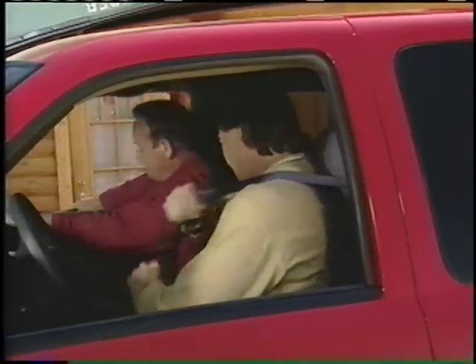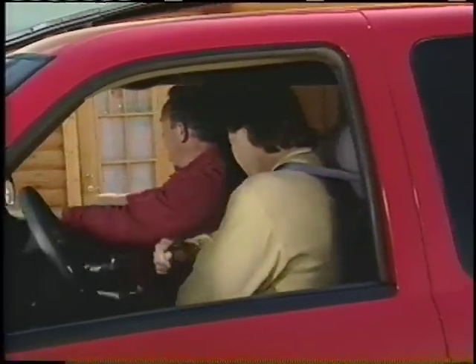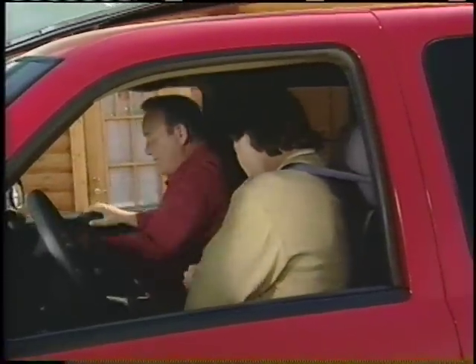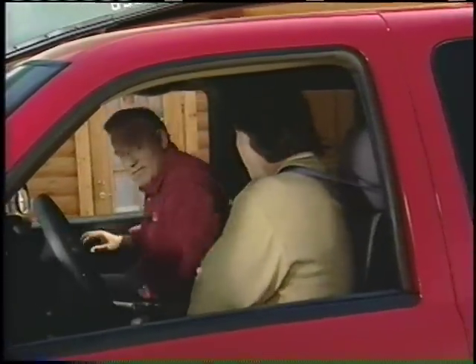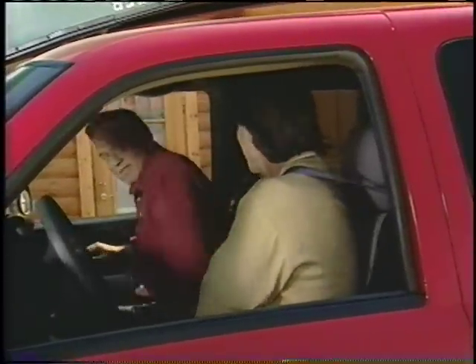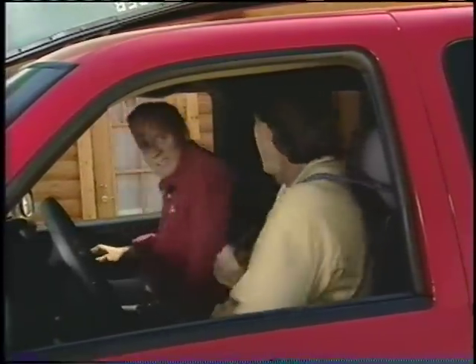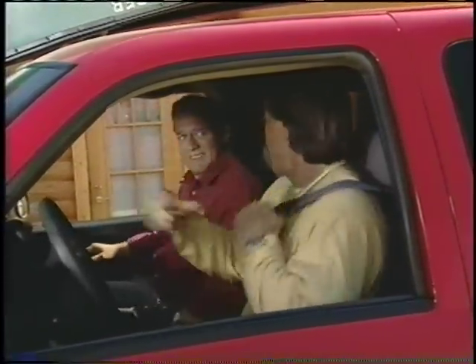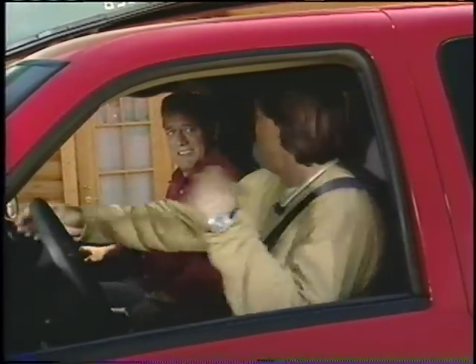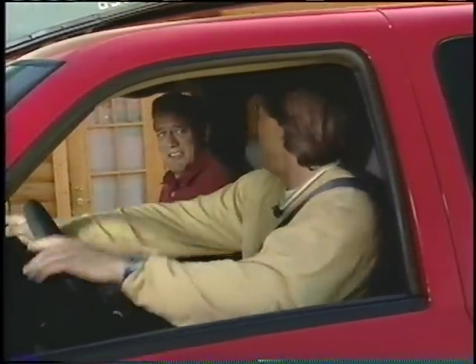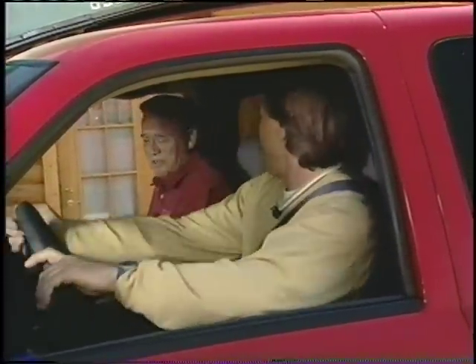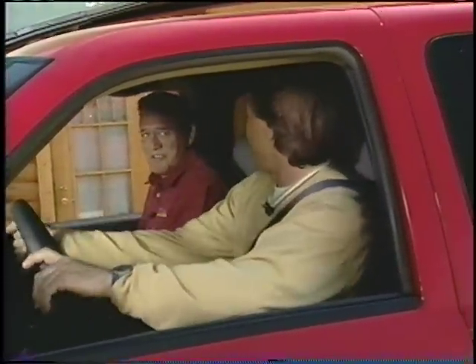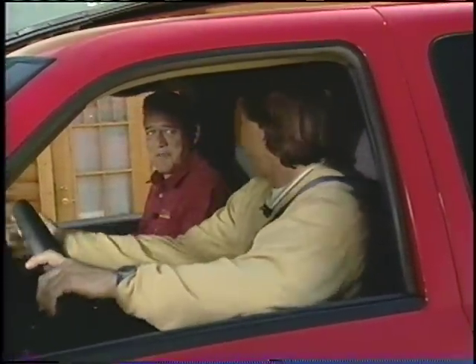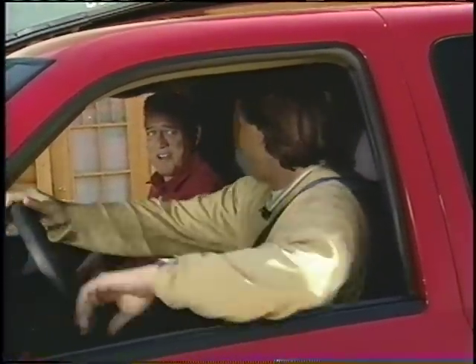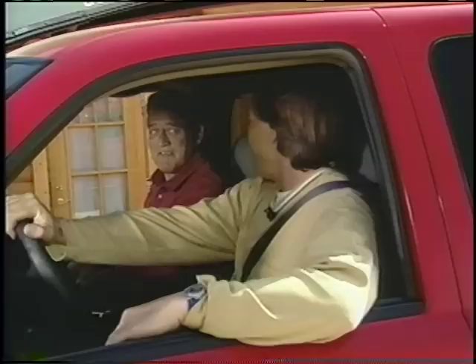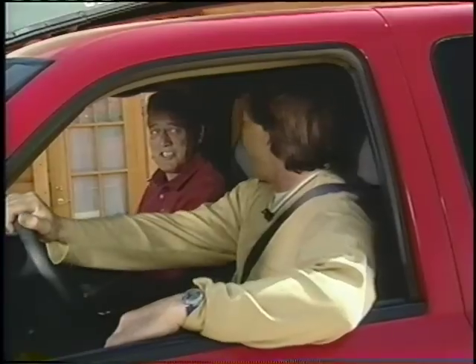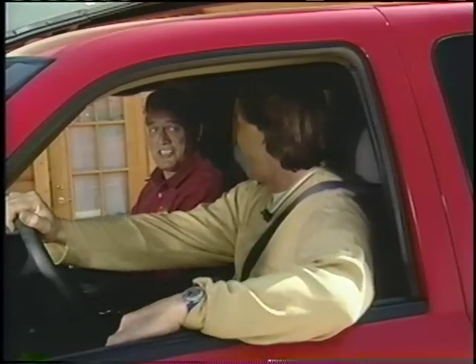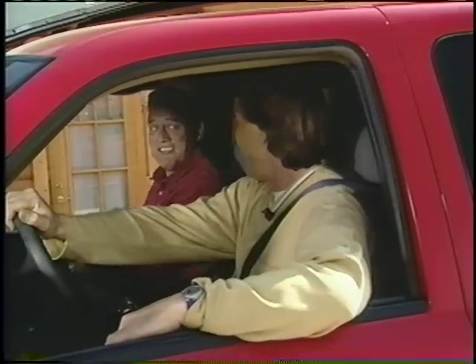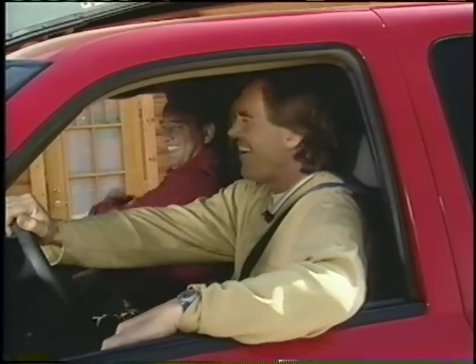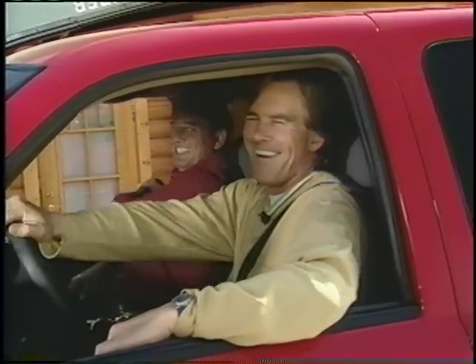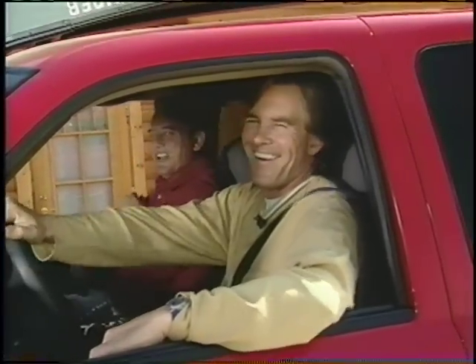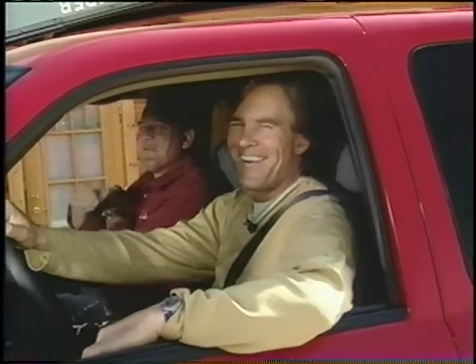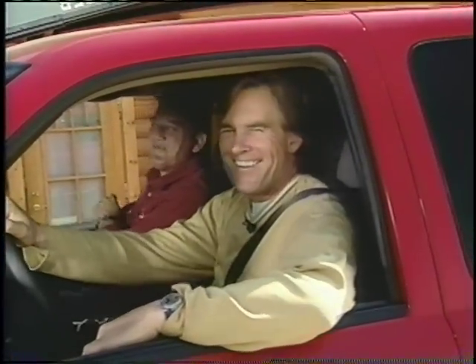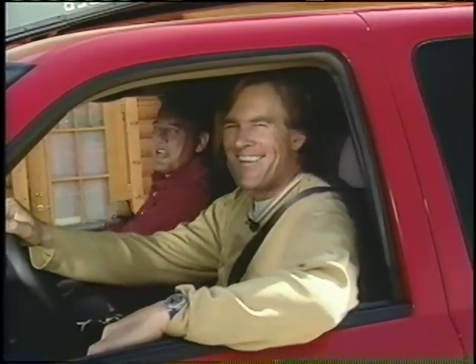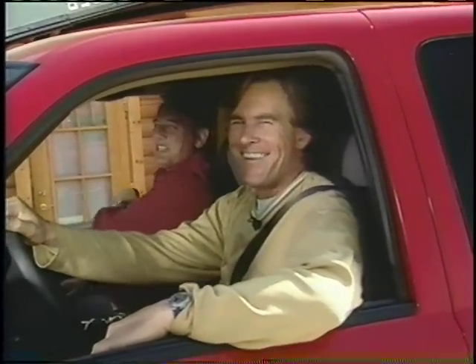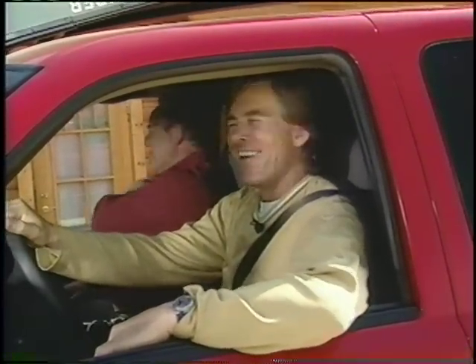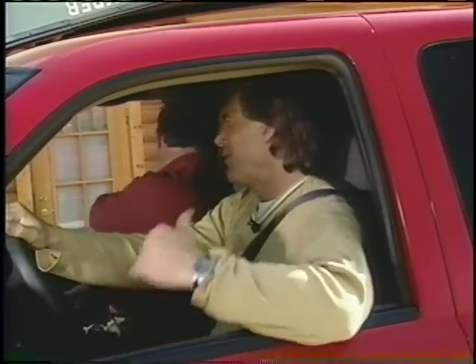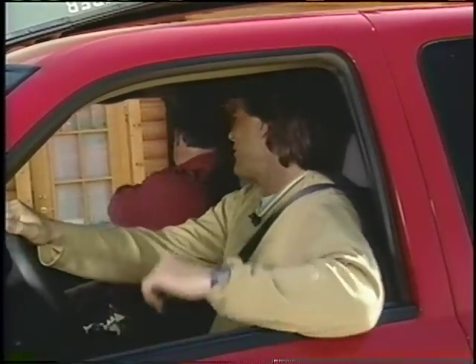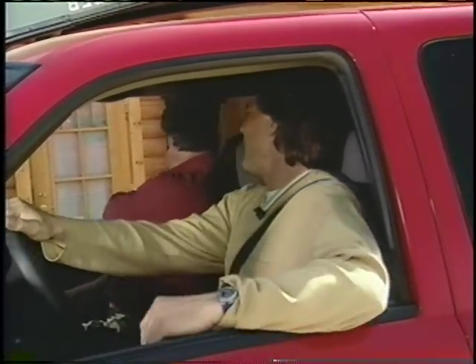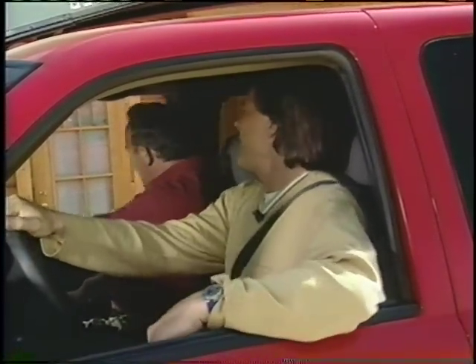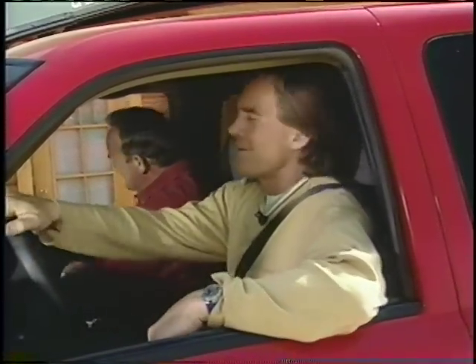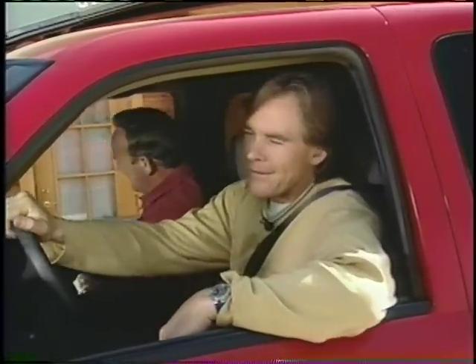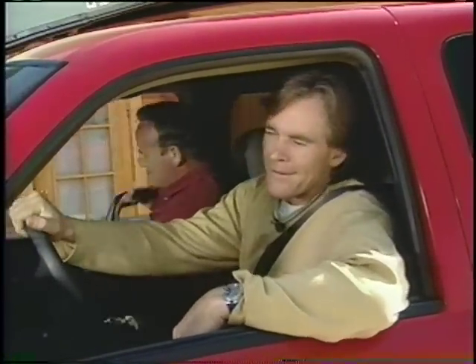Ready to give those rapids a try? Only if you're talking about rapid fish catching. Here's what we'll have for you next time.